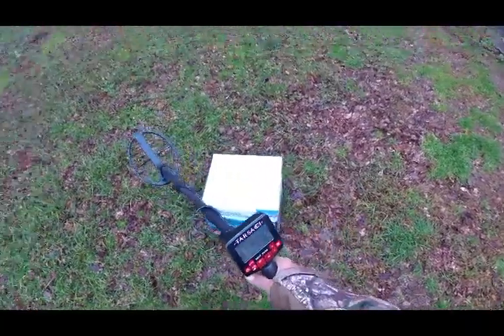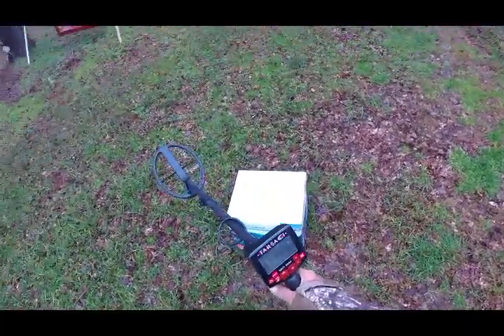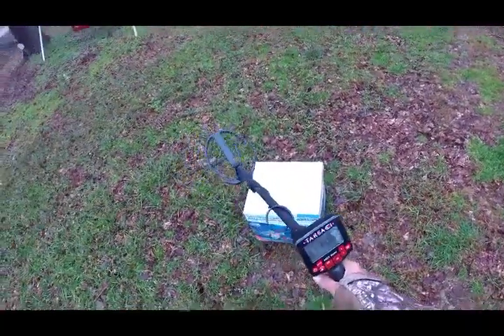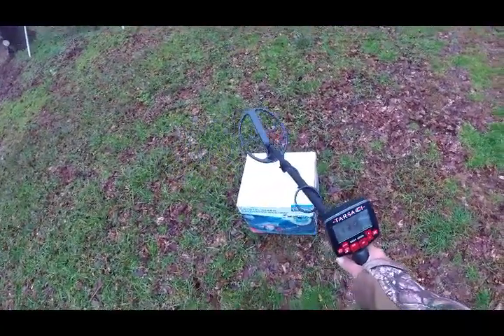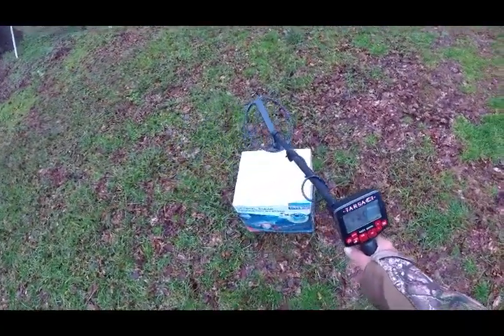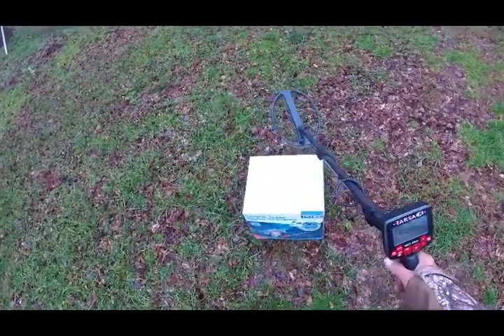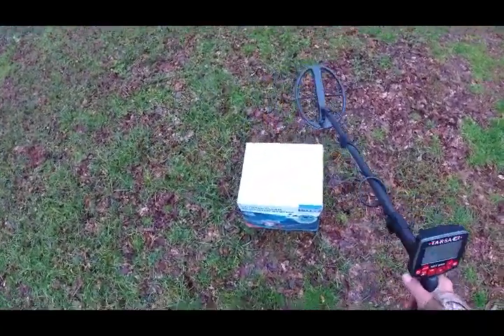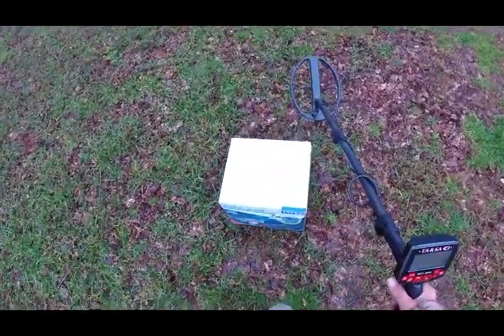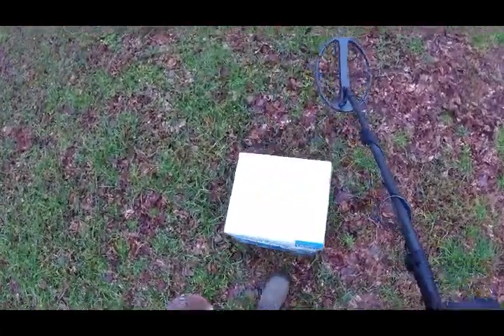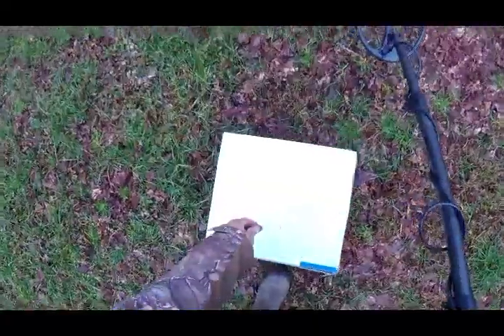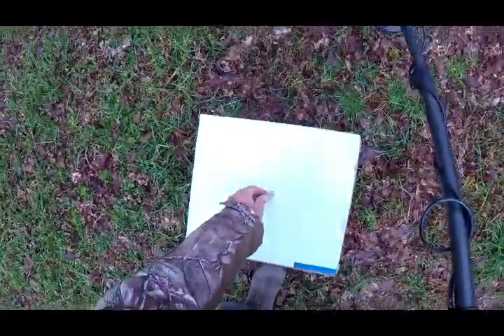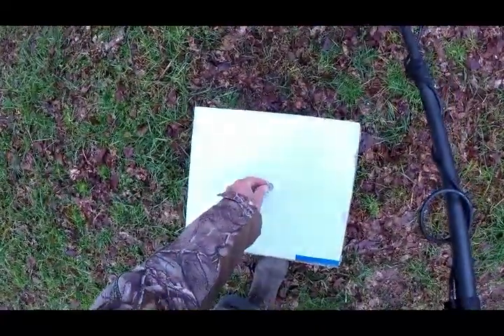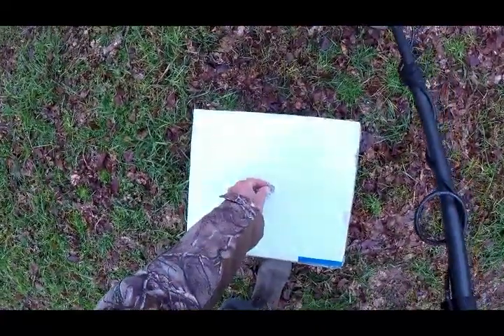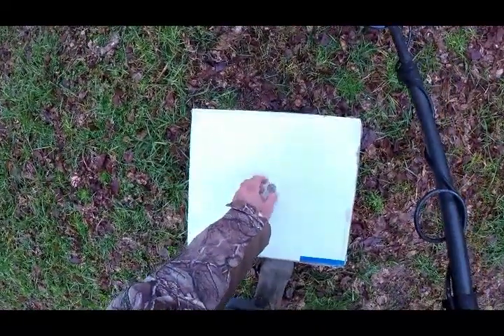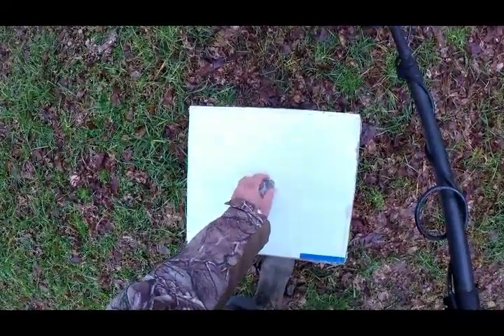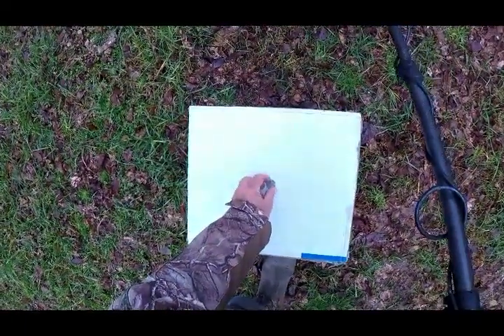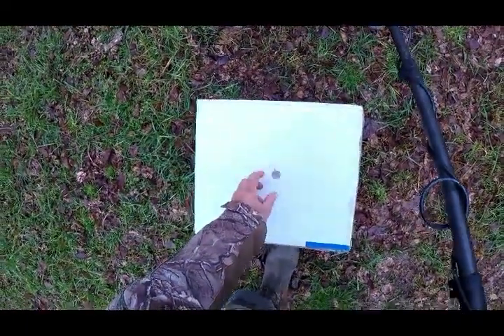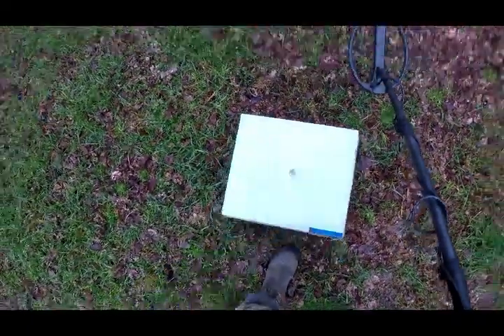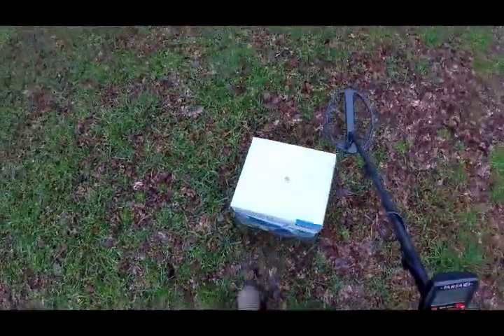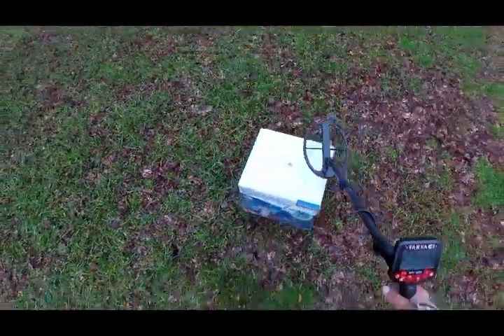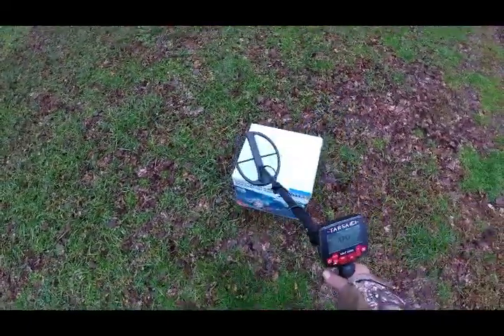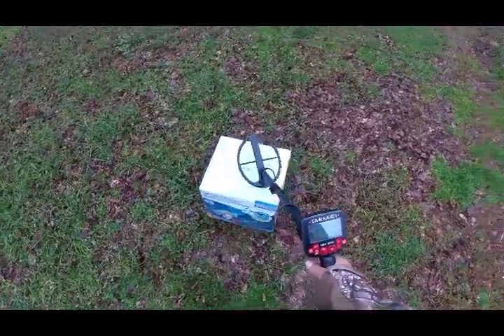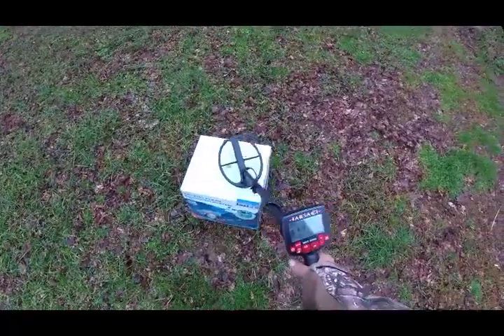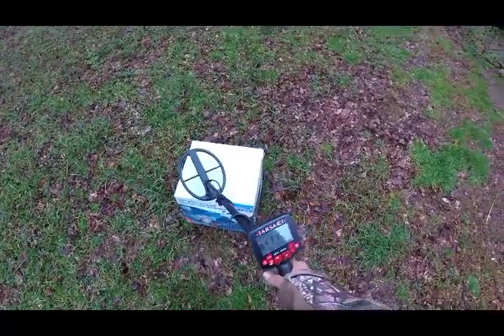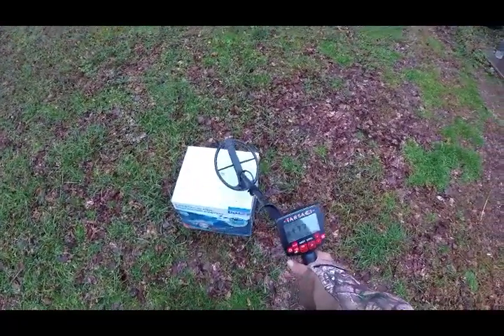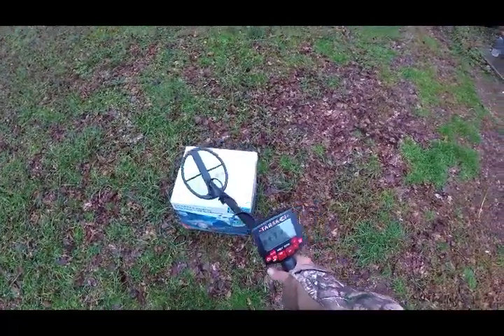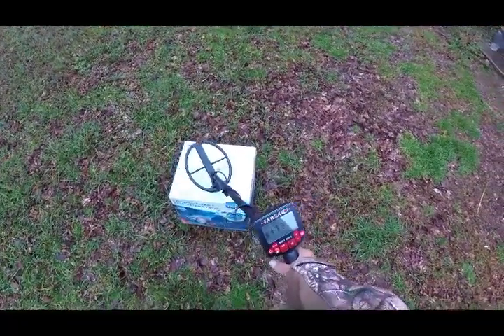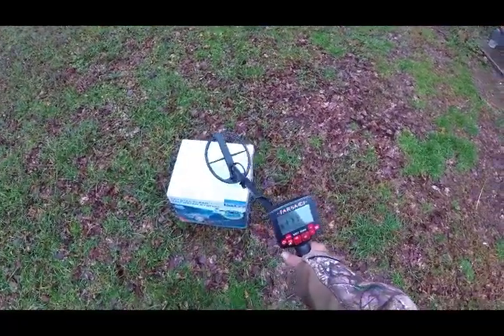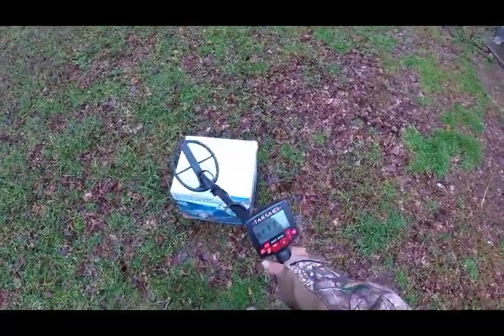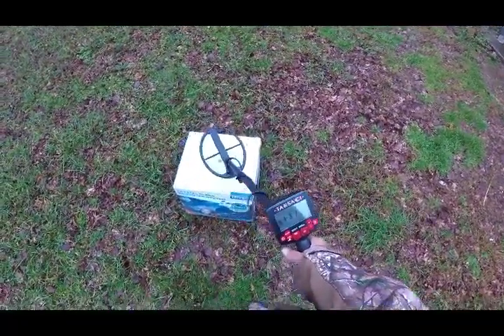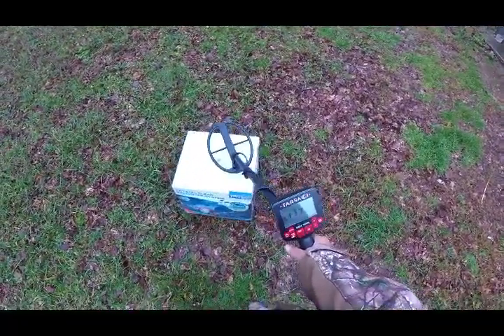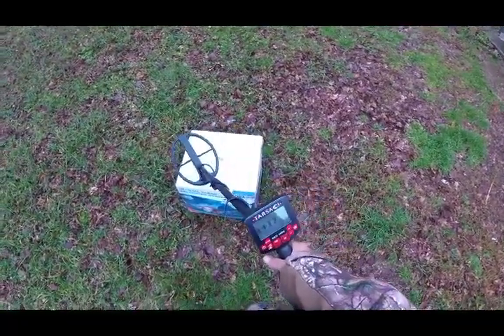Now I'm in 6.4 kilohertz. I'm going to put the nickel on top of the dime, see what happens. Reads 7.